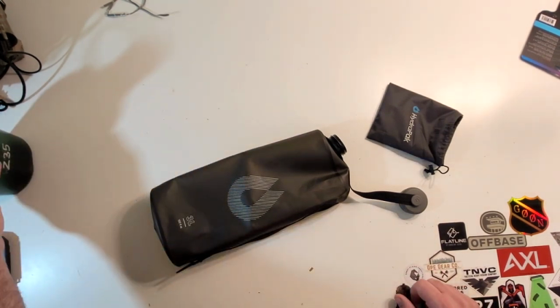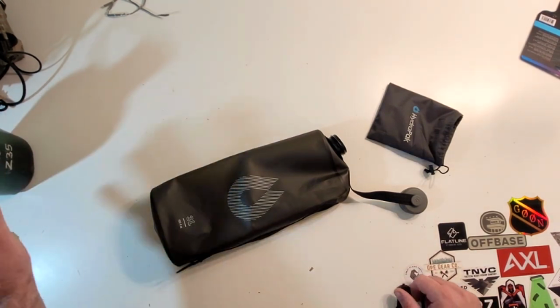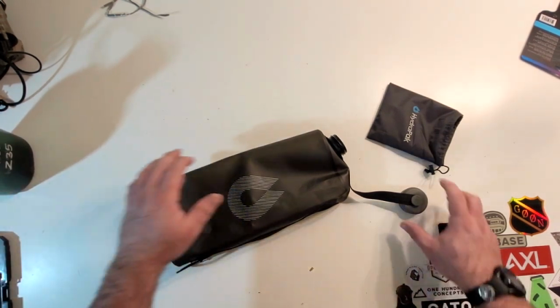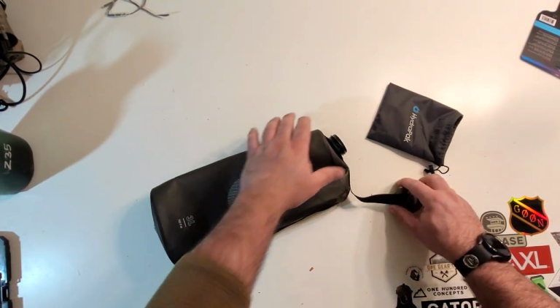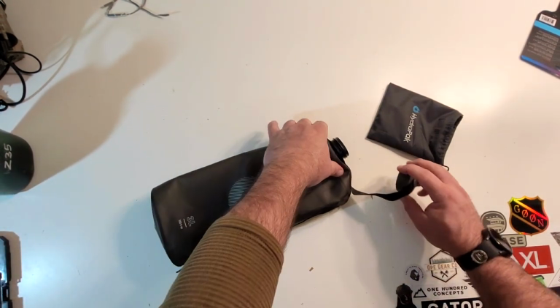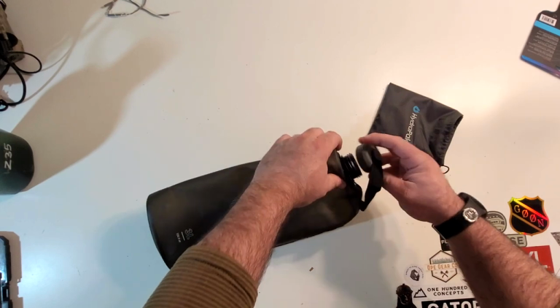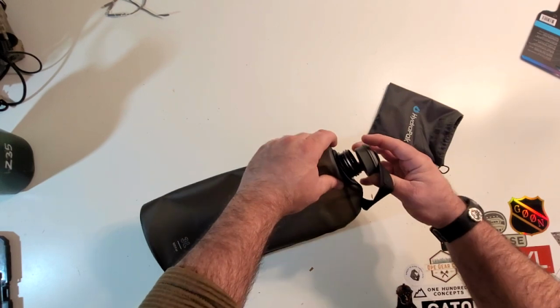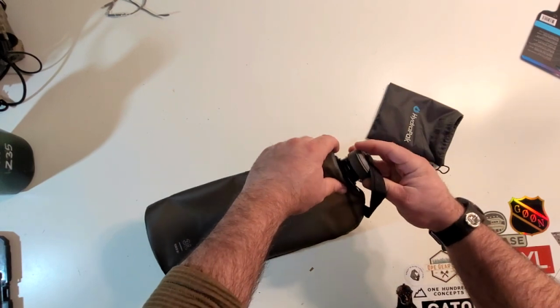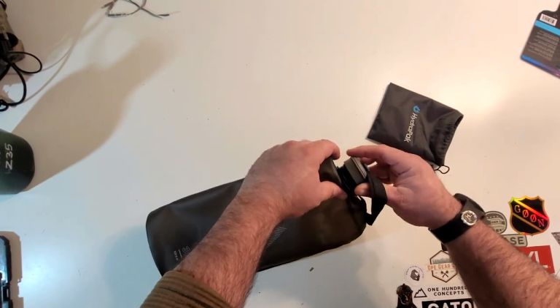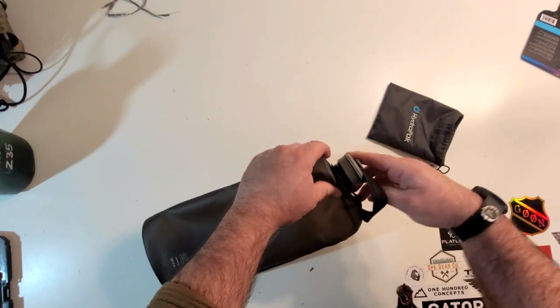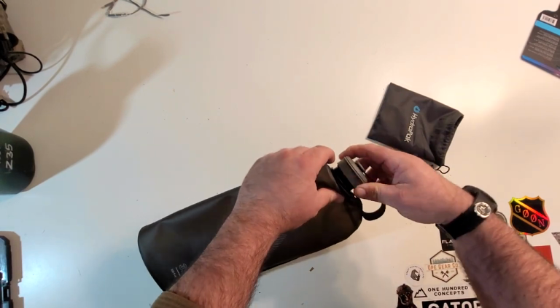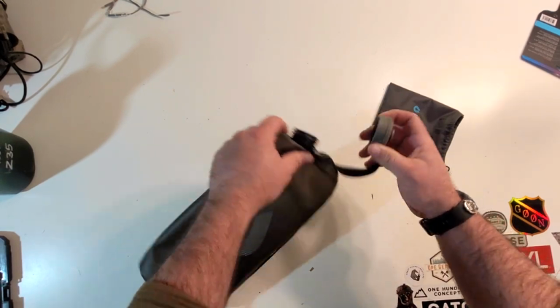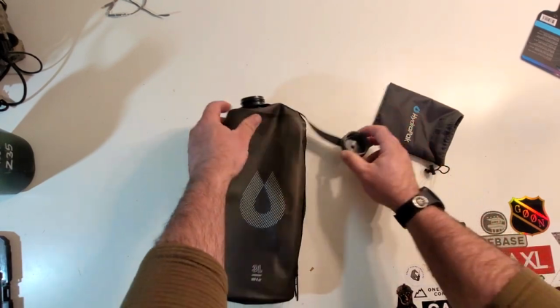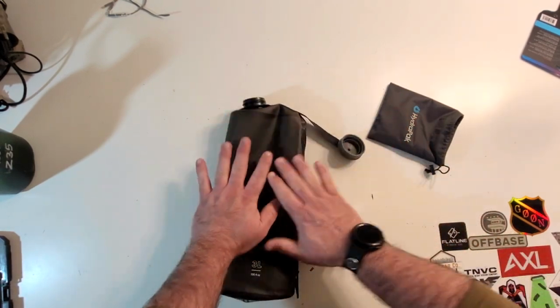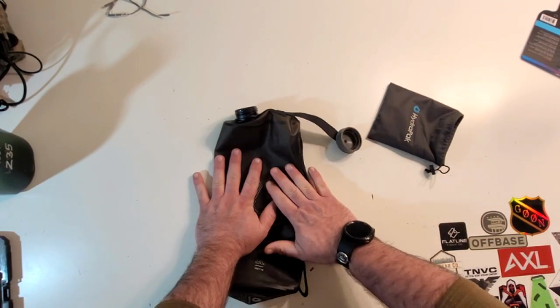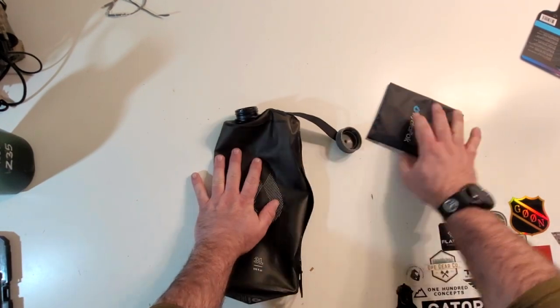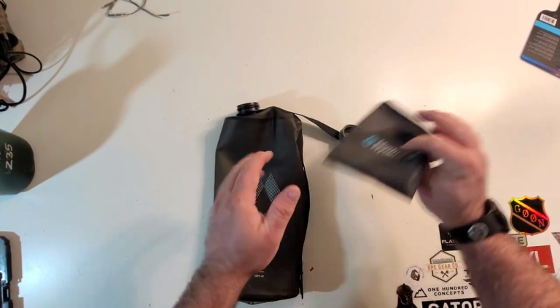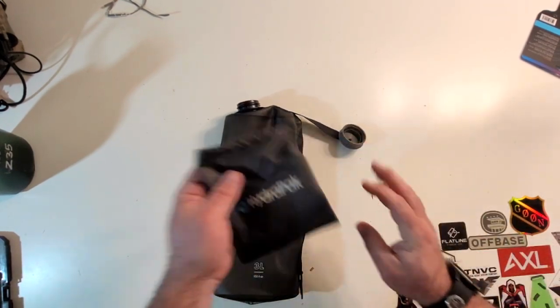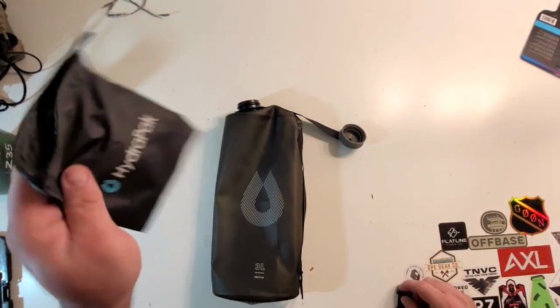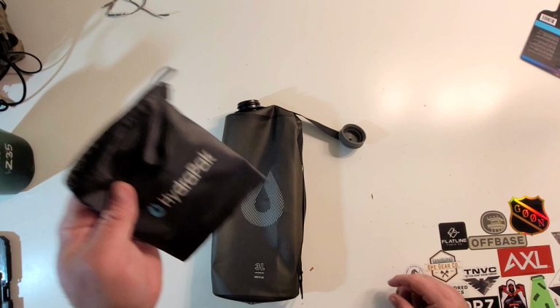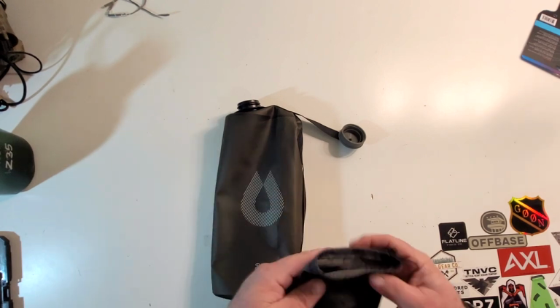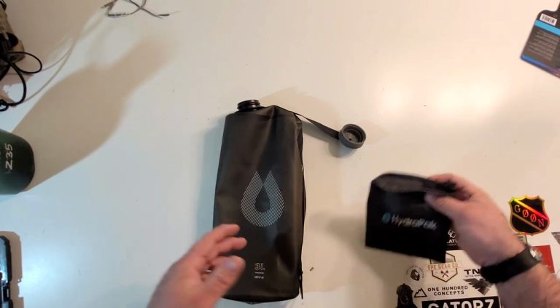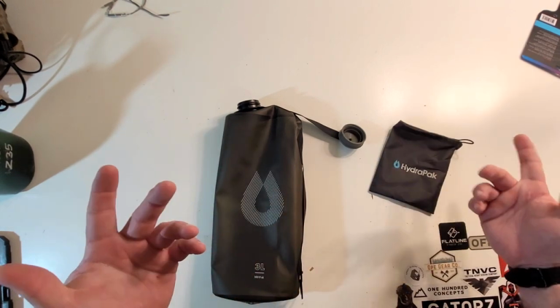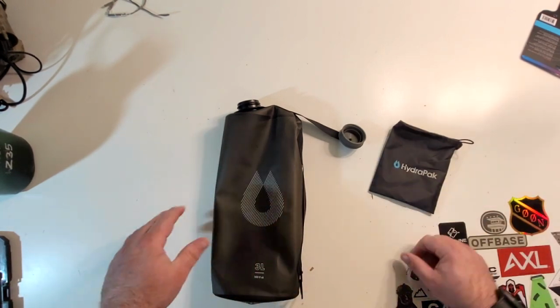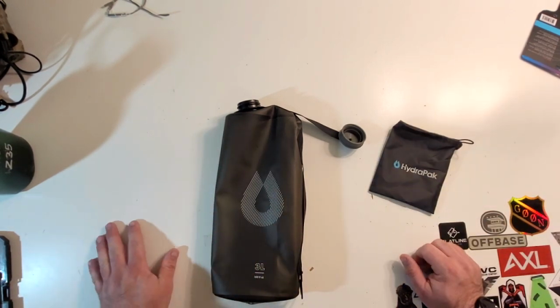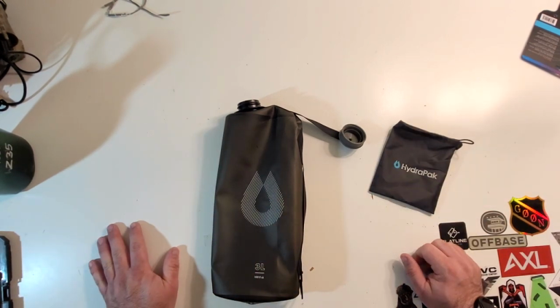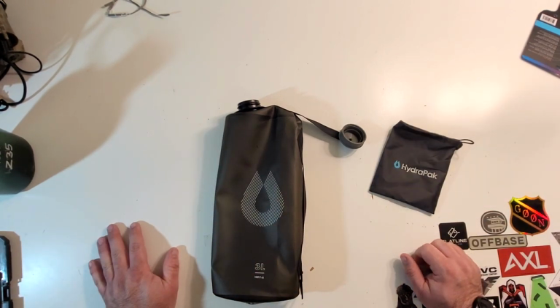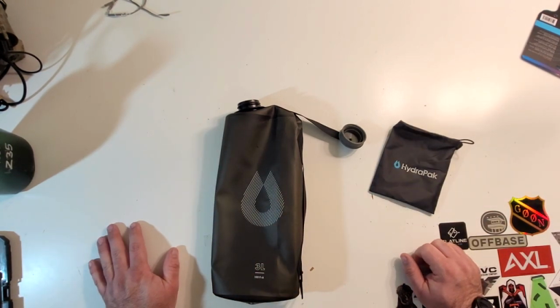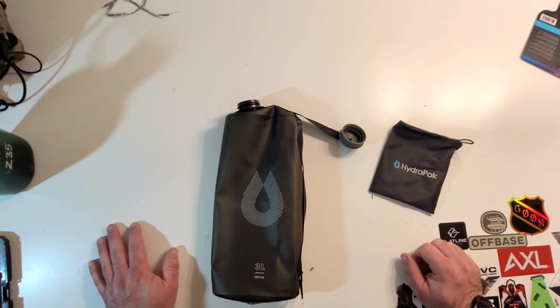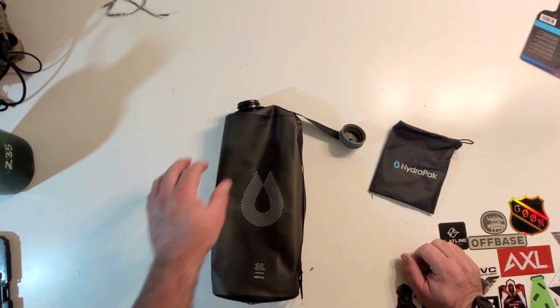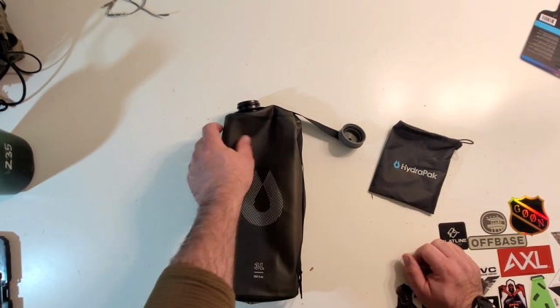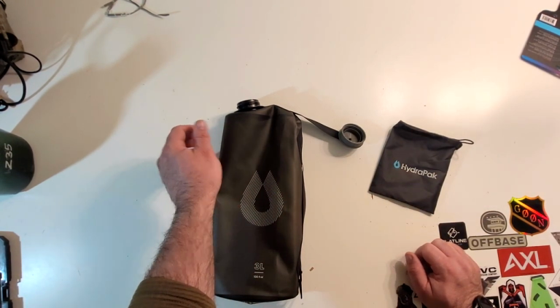When you're done with it, just crush it down, put it back in its little stuff sack, toss it in your pack and you're good to go. Off you go — Bob's your uncle.